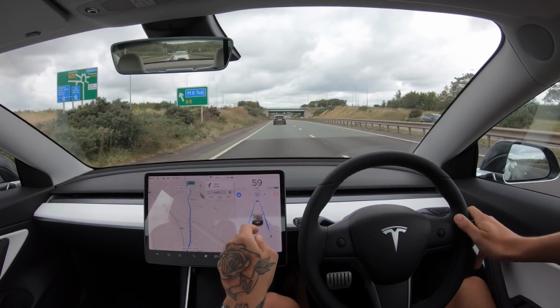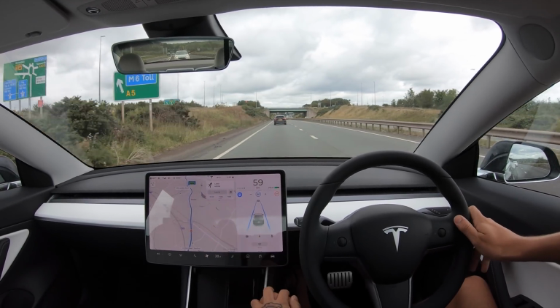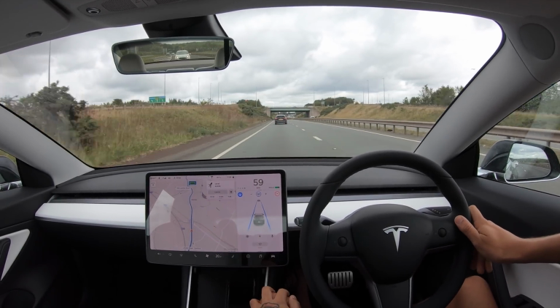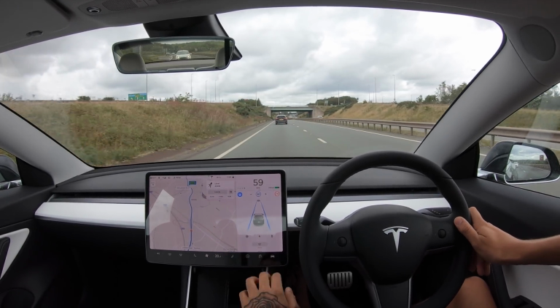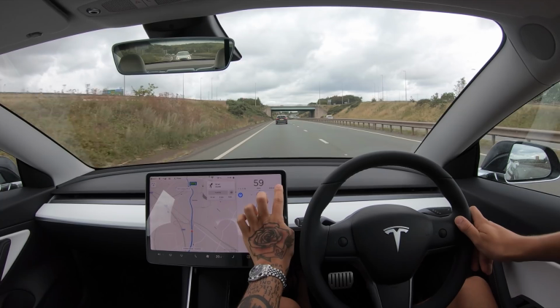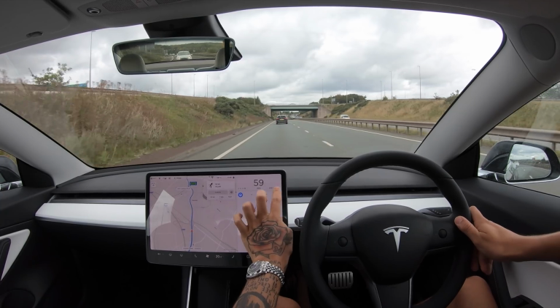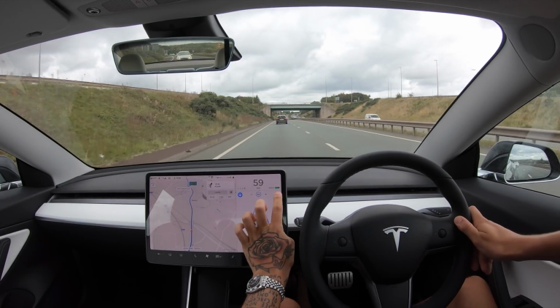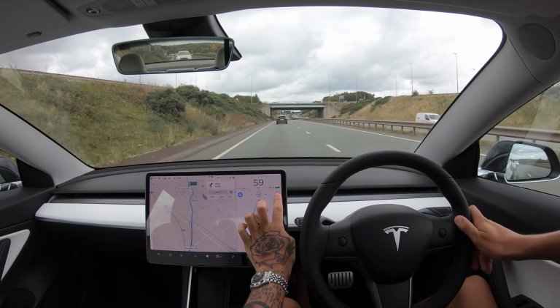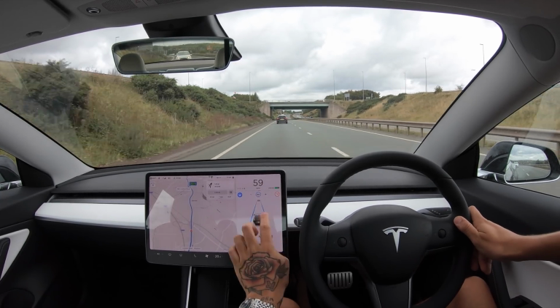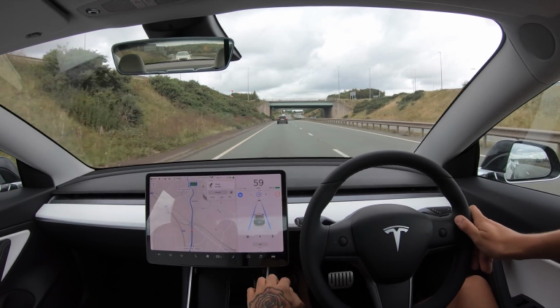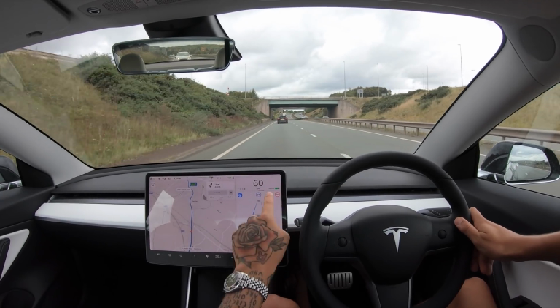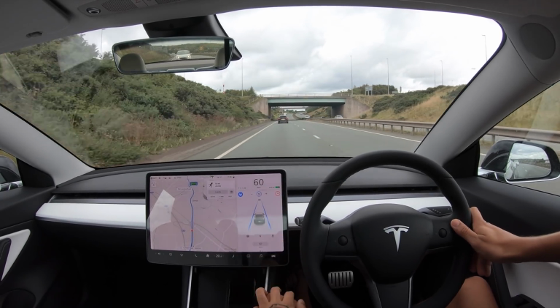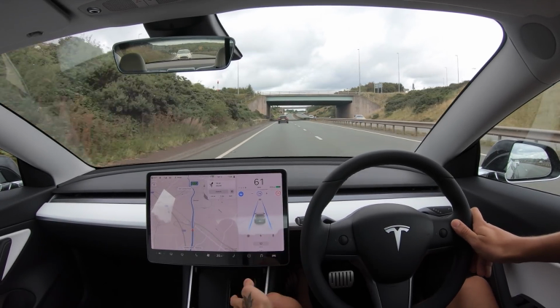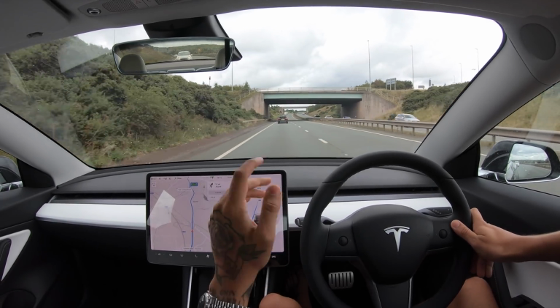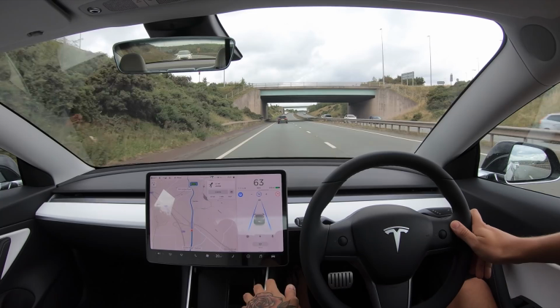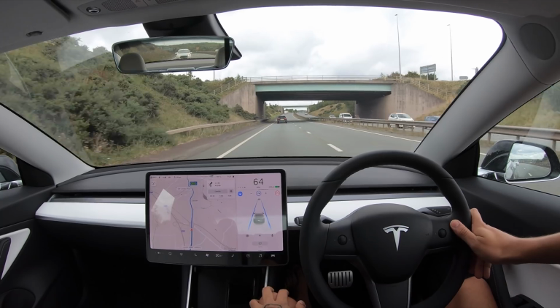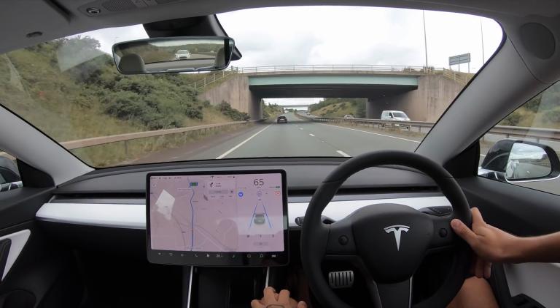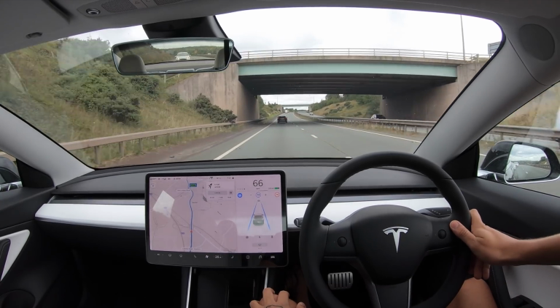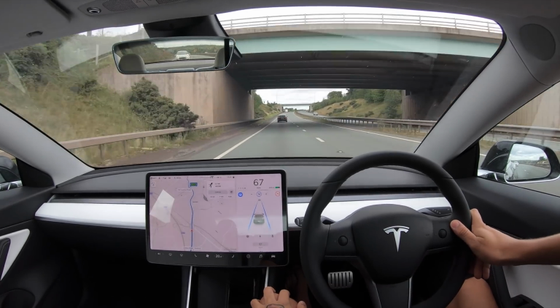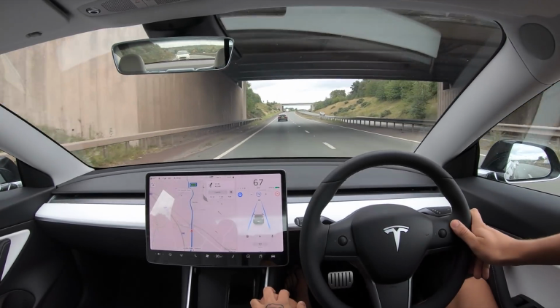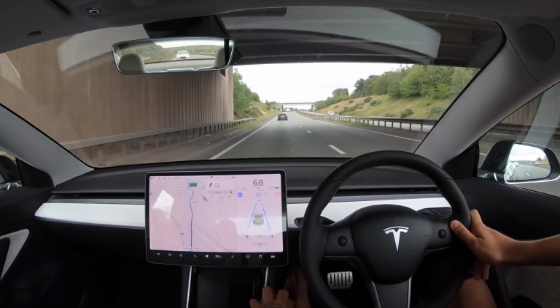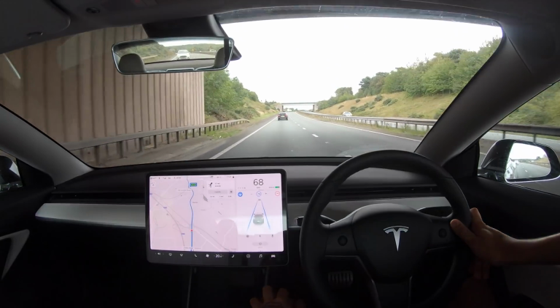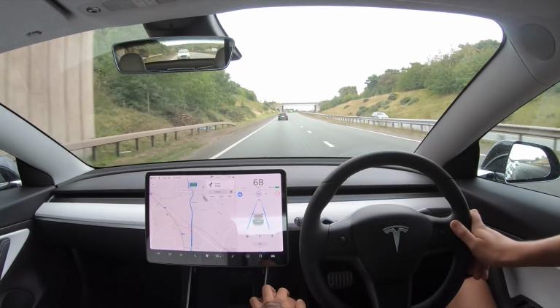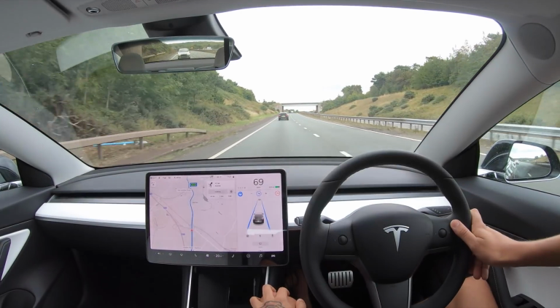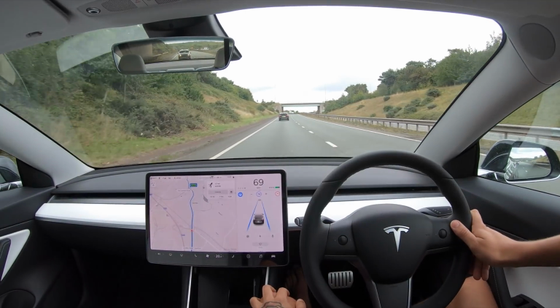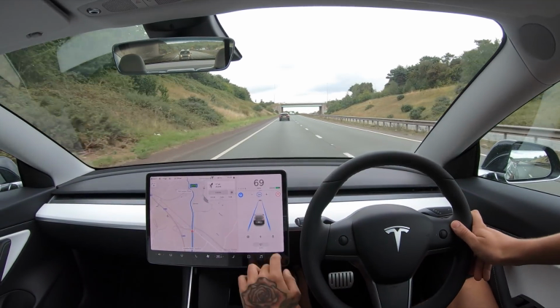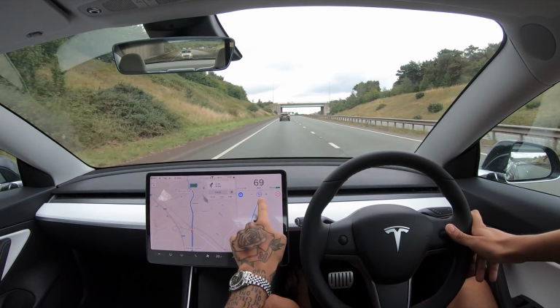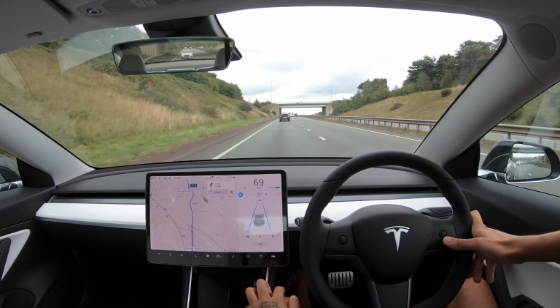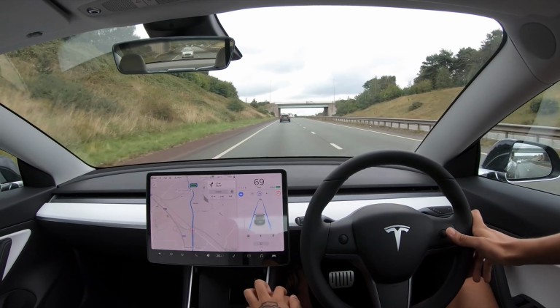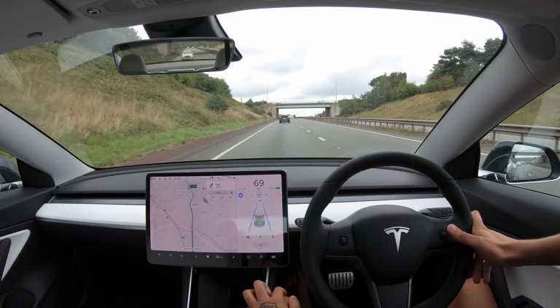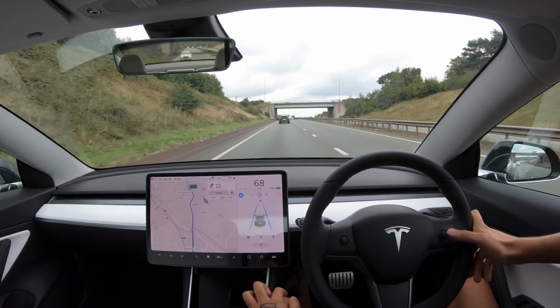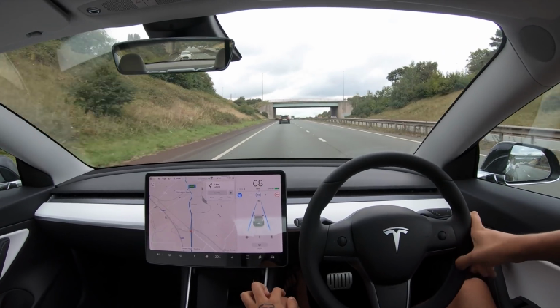I have learned from viewers that if you touch the speed limit it will go up to the speed limit, which is great - and plus four because I've got it set to plus four.